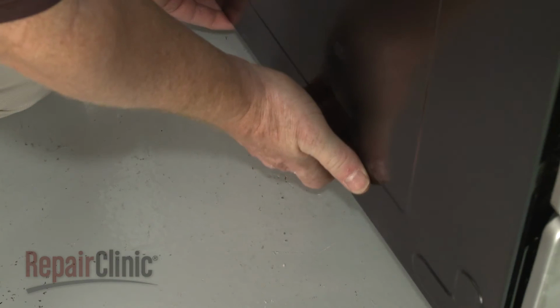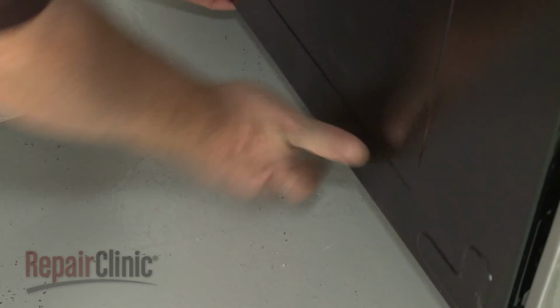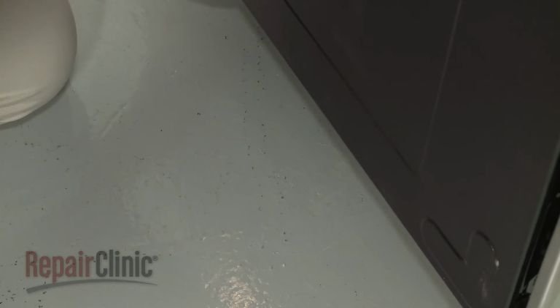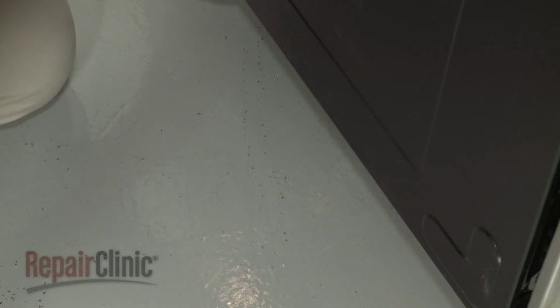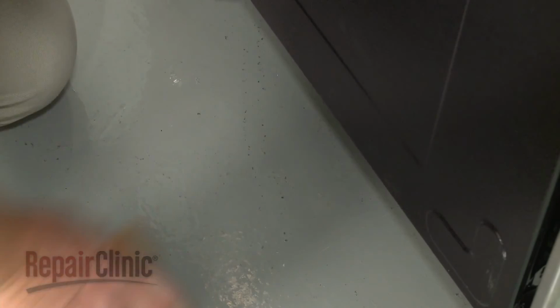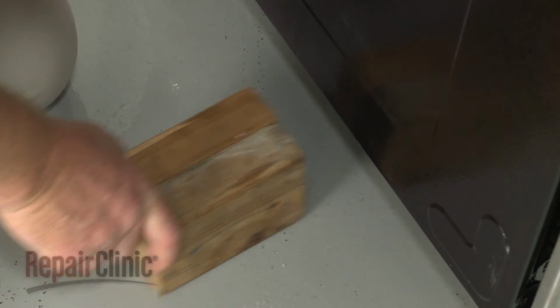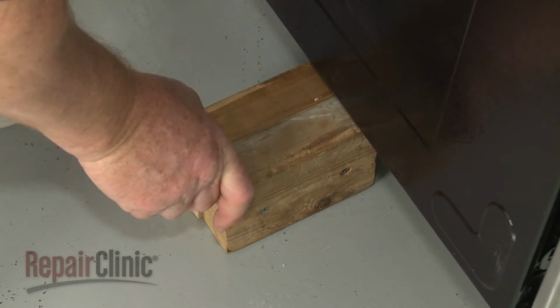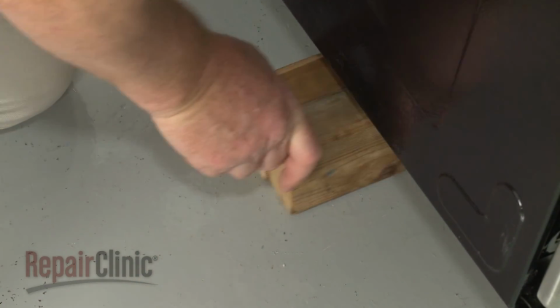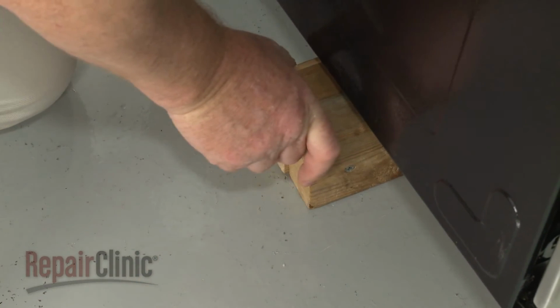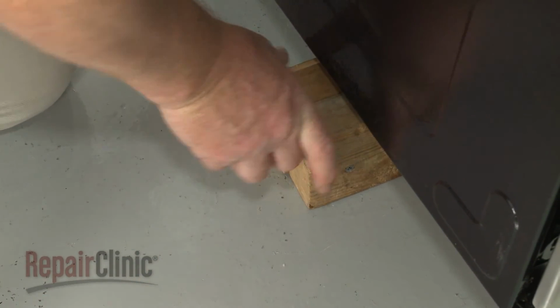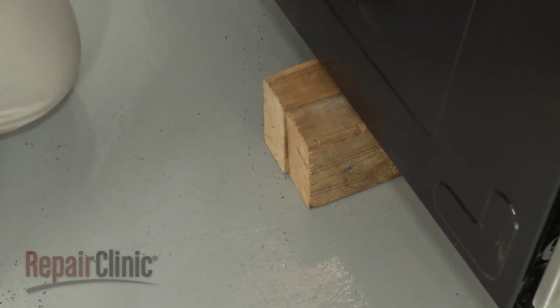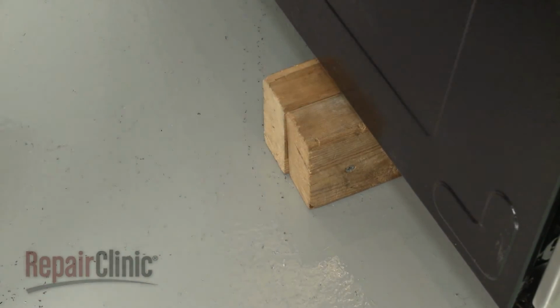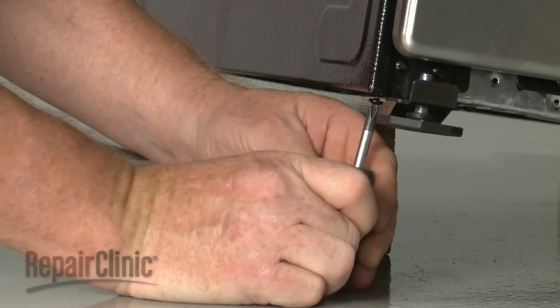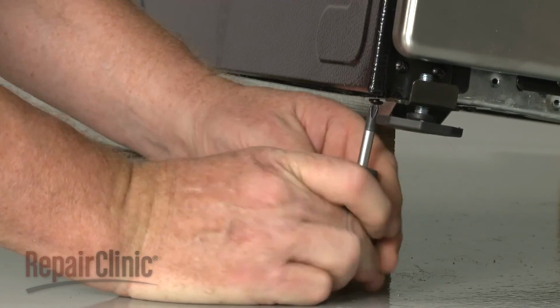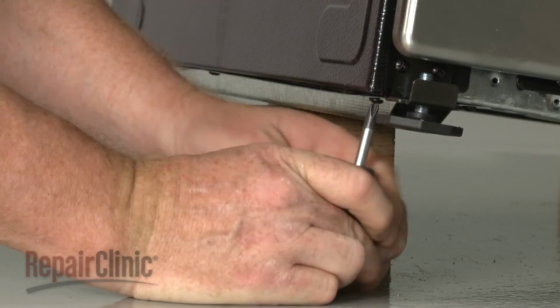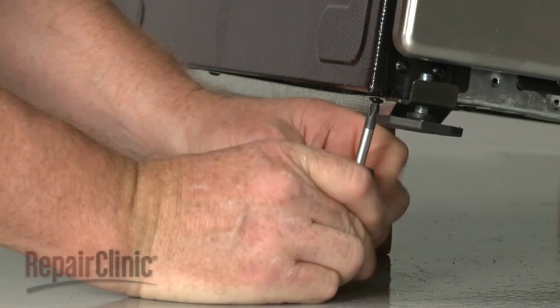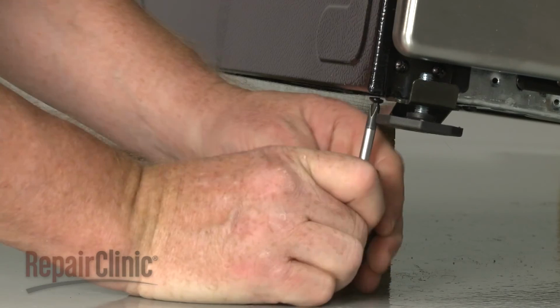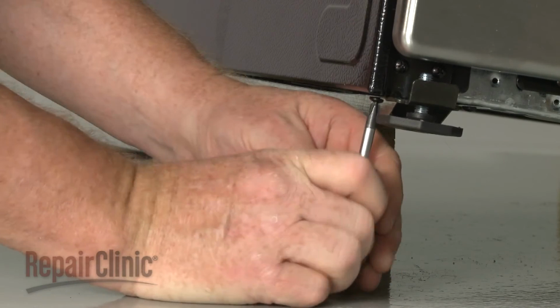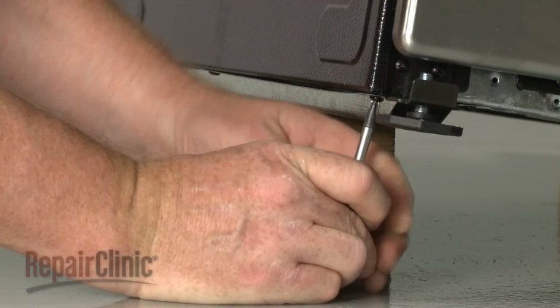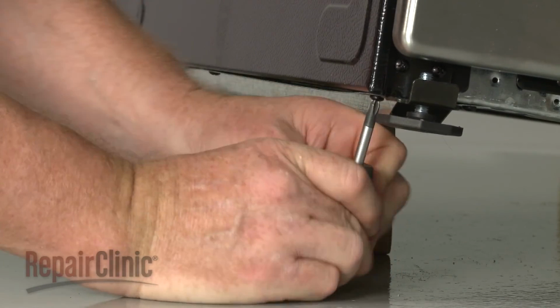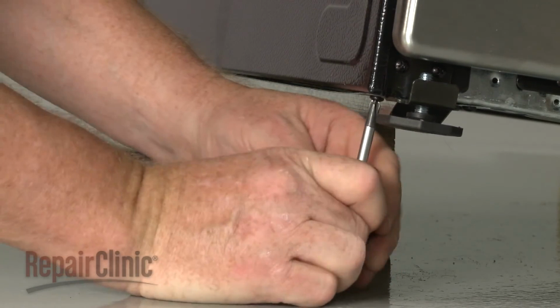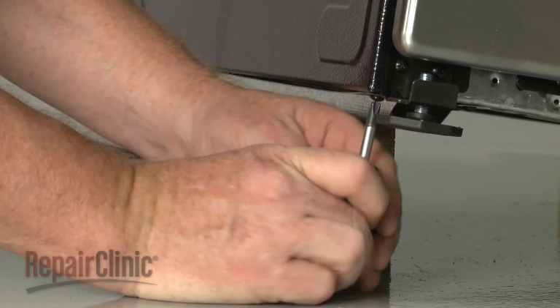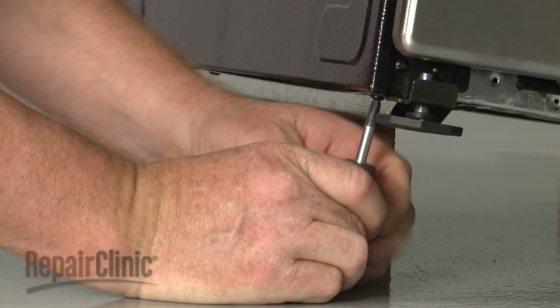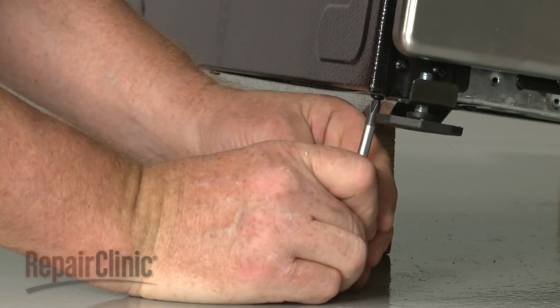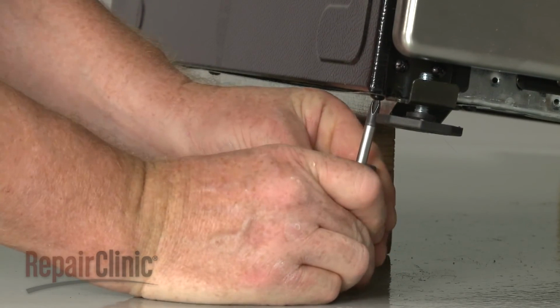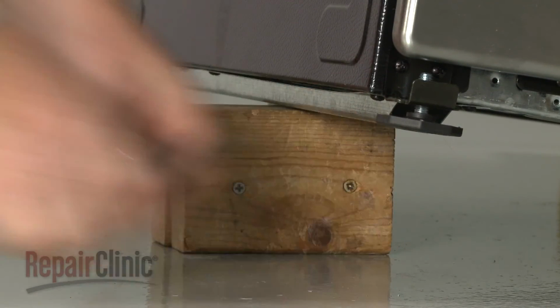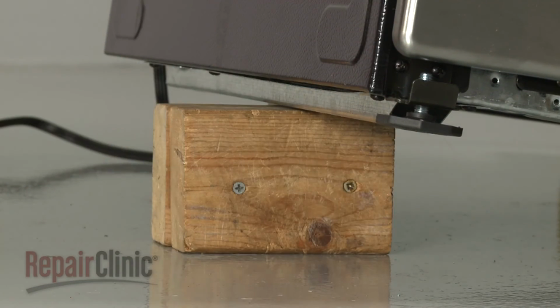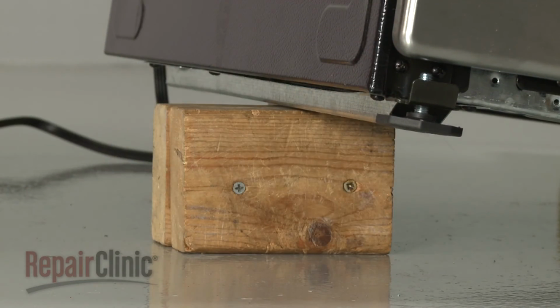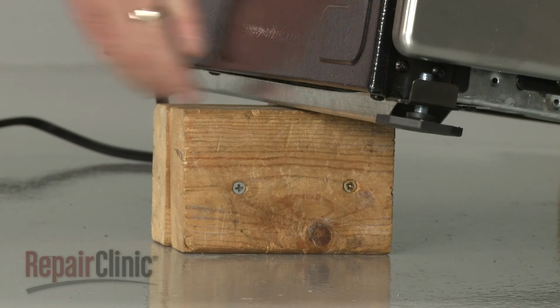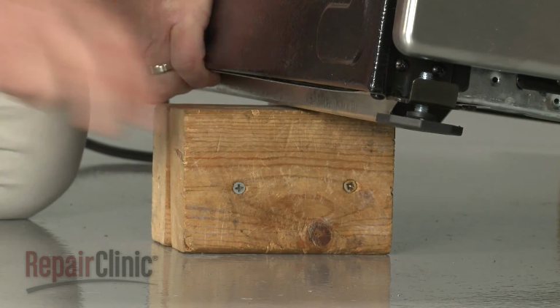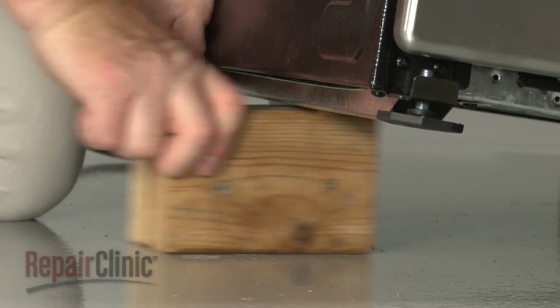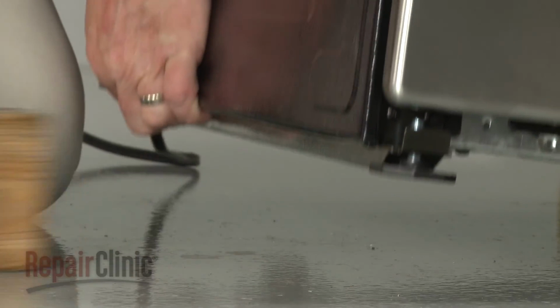Lift the range up and support it. Then thread and tighten the screws to secure the bottom of the side panel. Remove the support and lower the appliance.